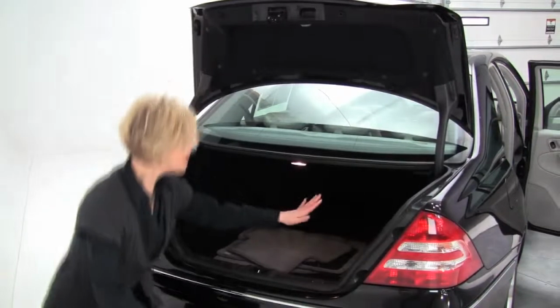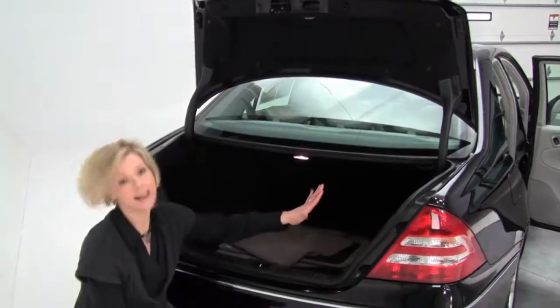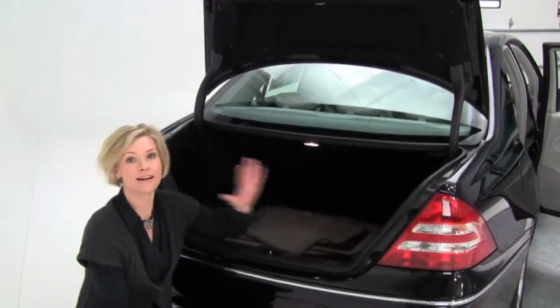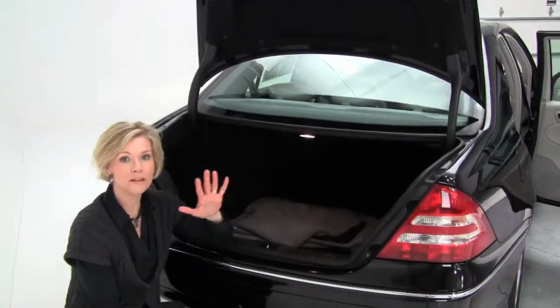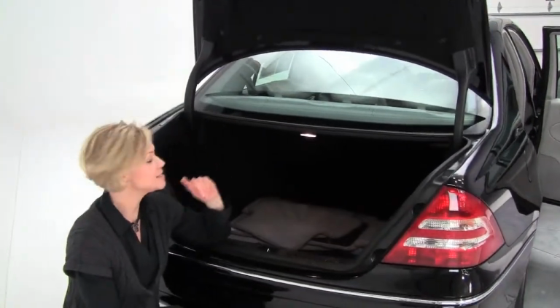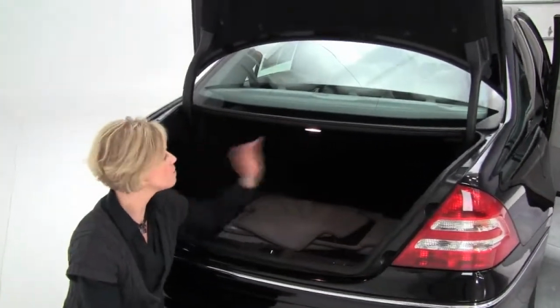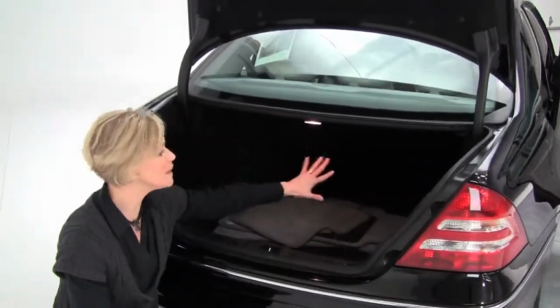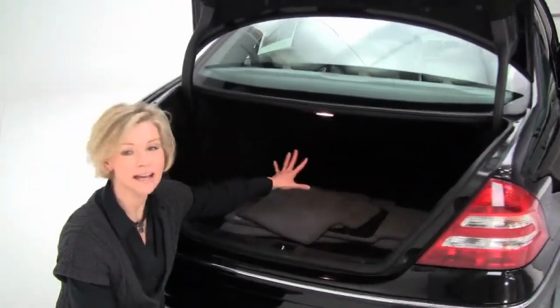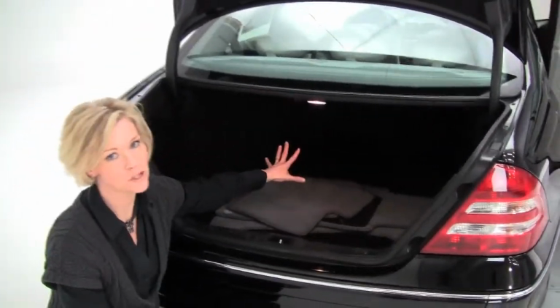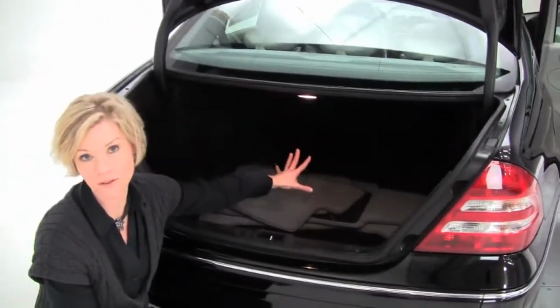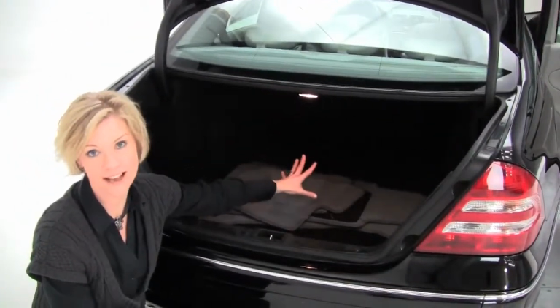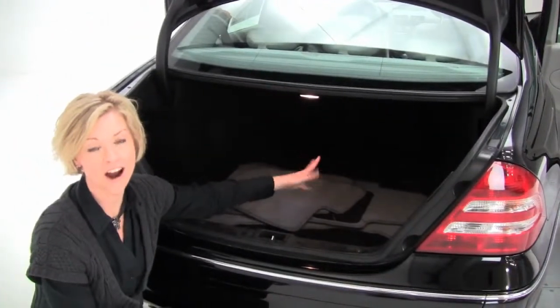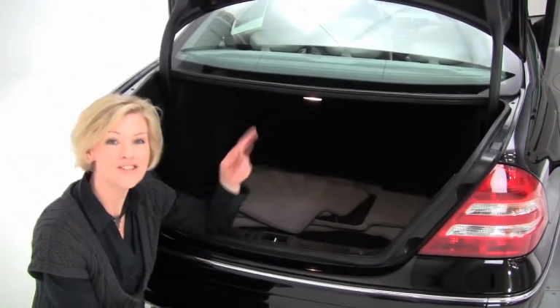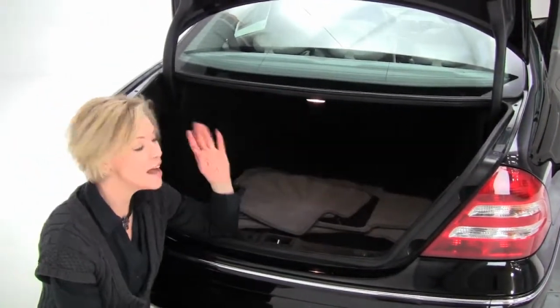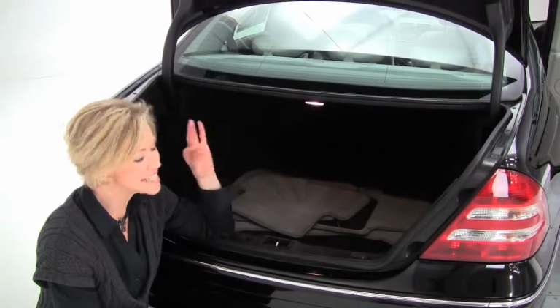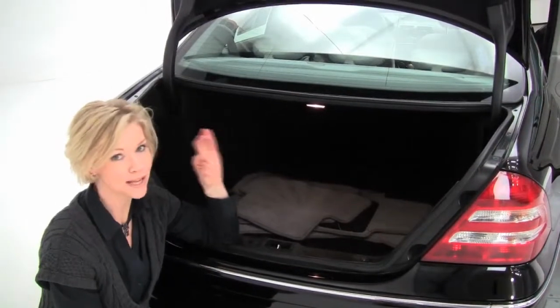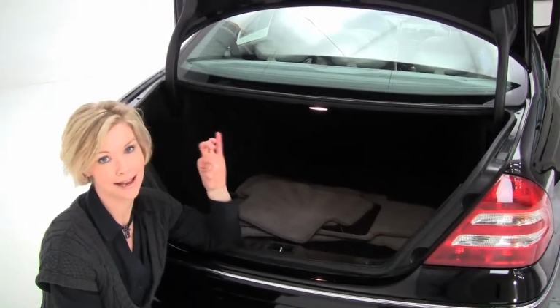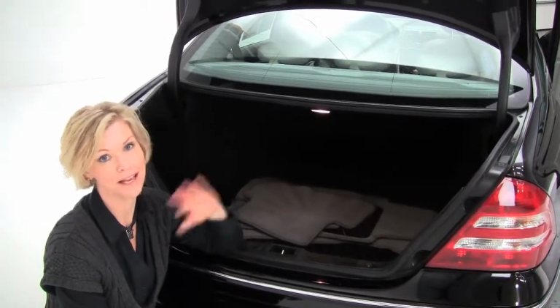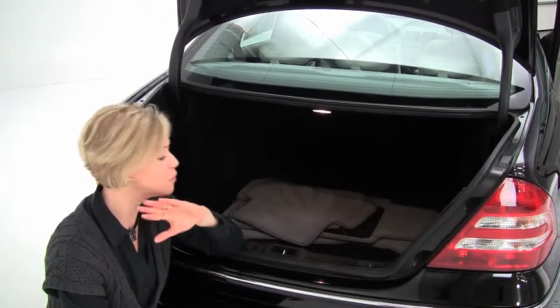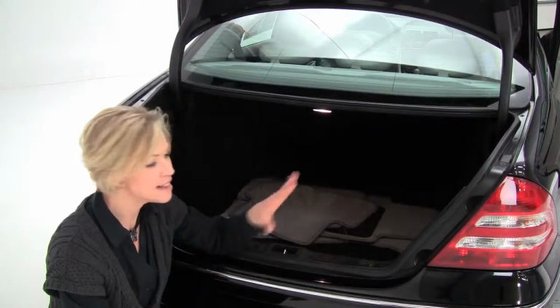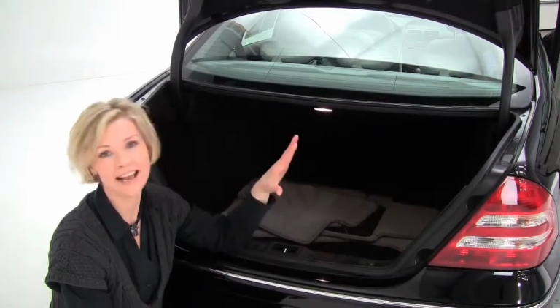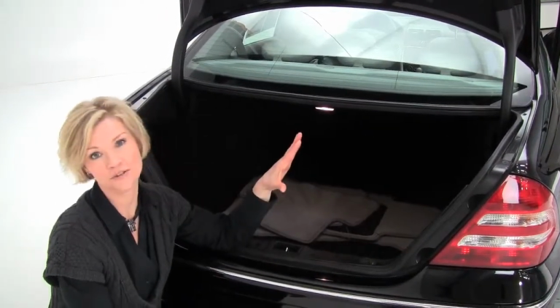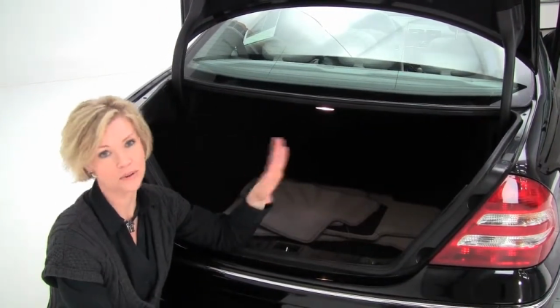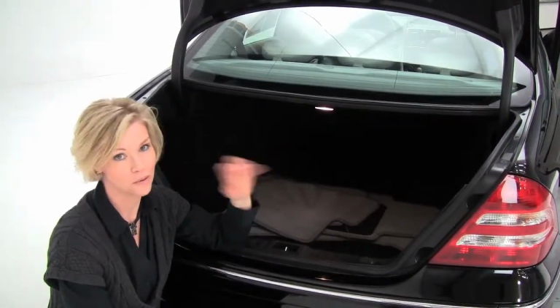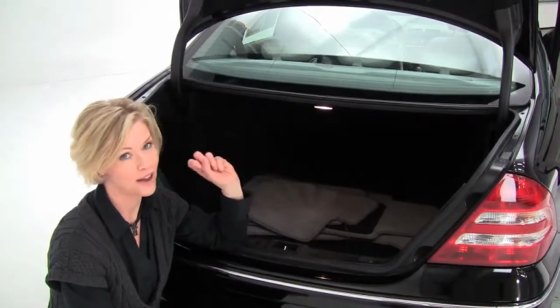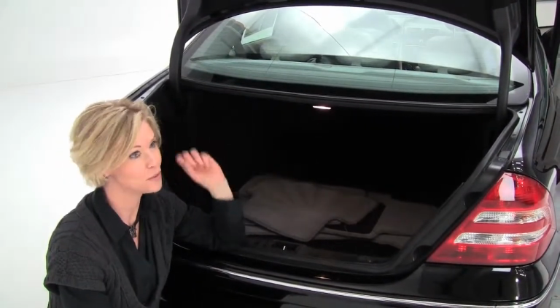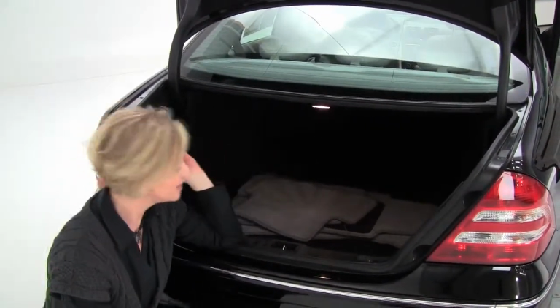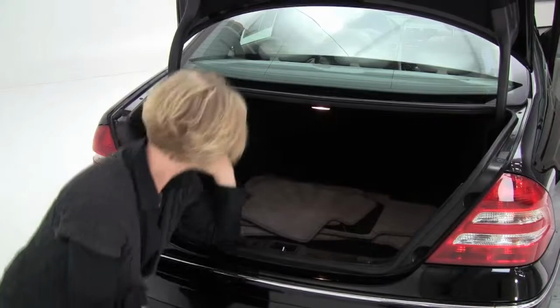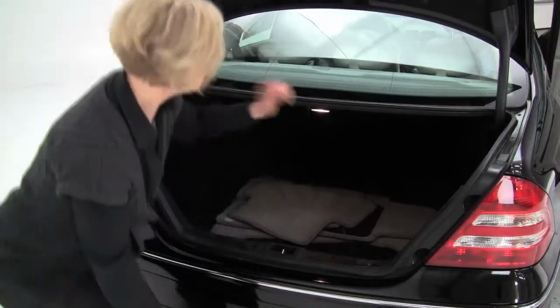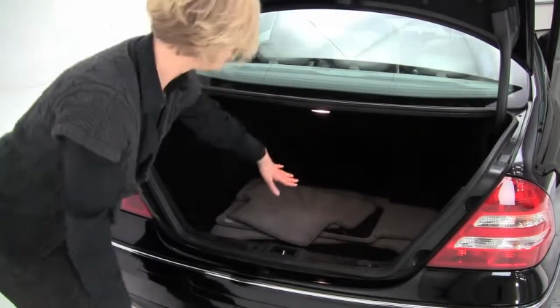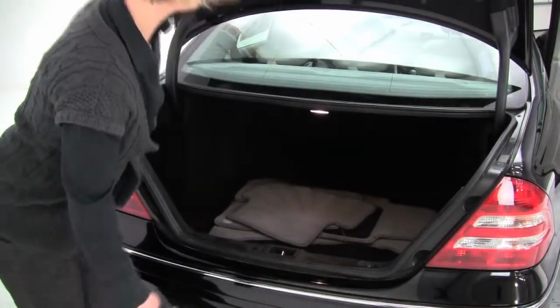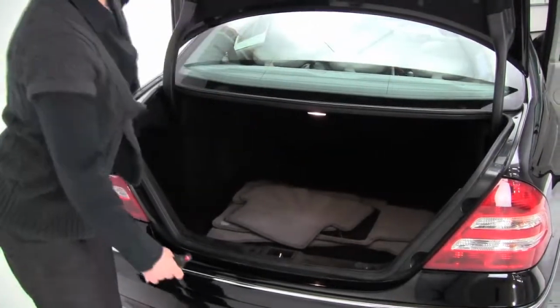Compact sedan — a couple of things here. Big, enormous trunk for this size car. Also, this little tiny sedan will get you through anything any SUV will with this all-wheel drive, it's really great. Full set of floor mats.